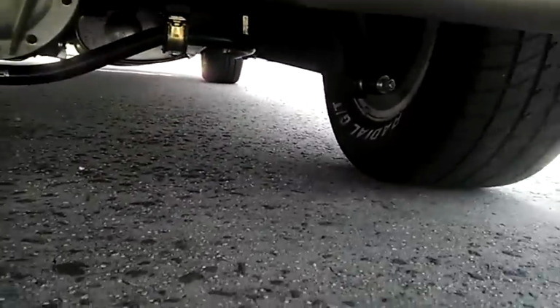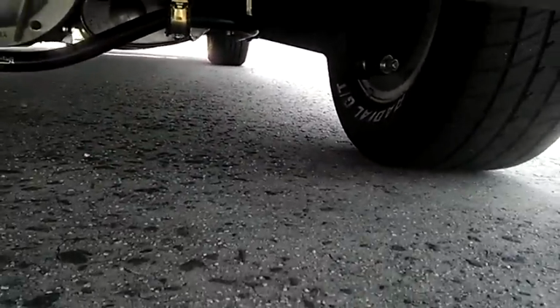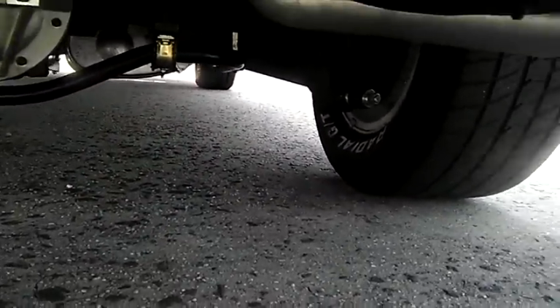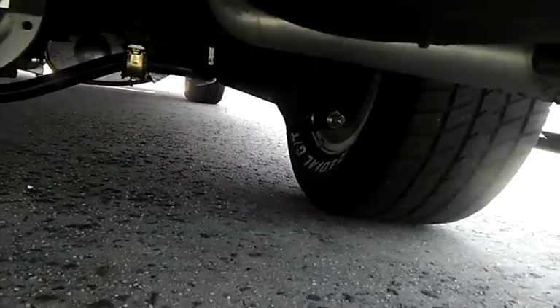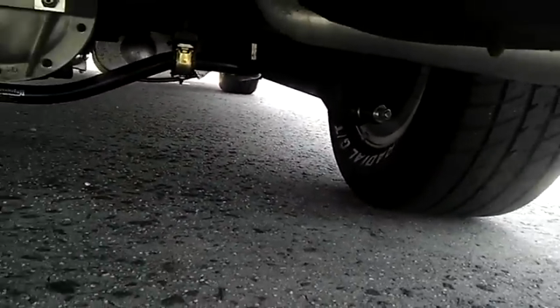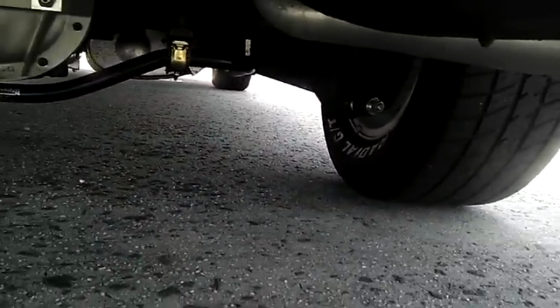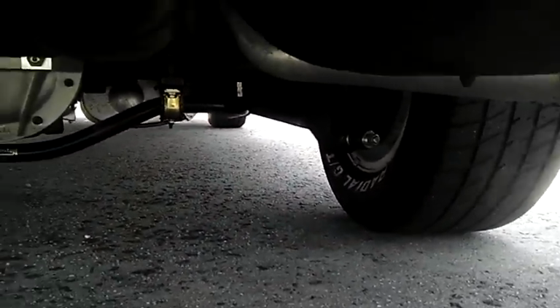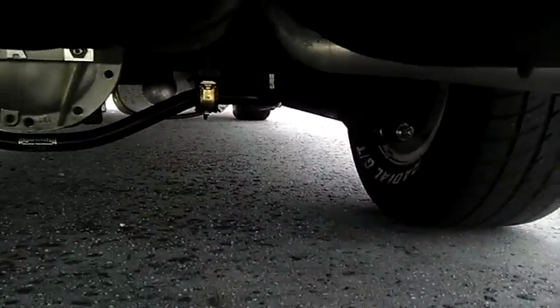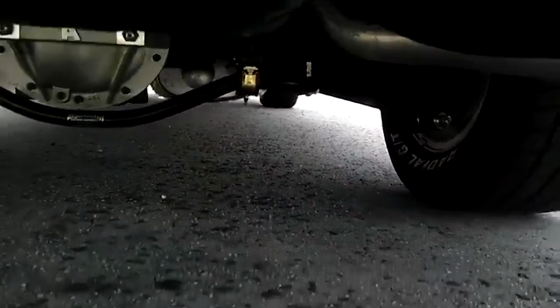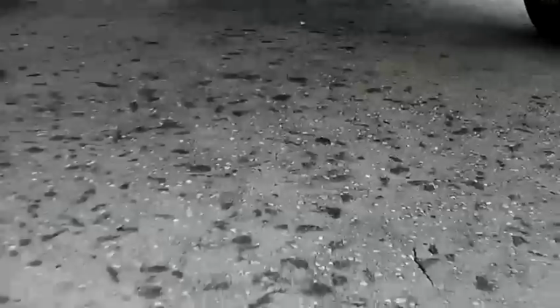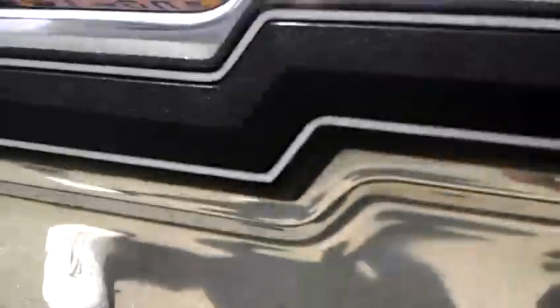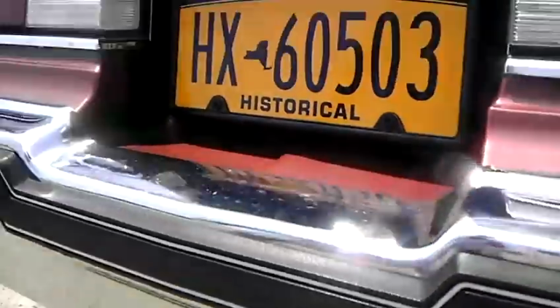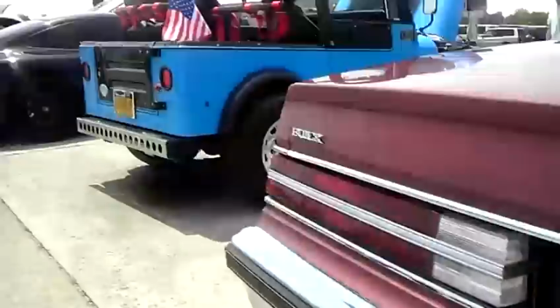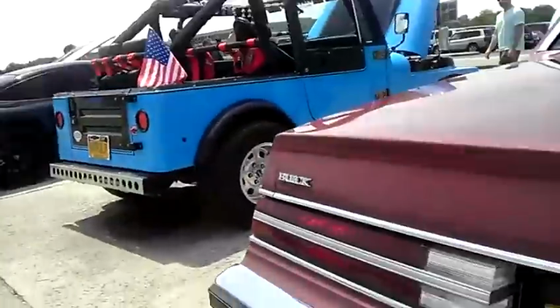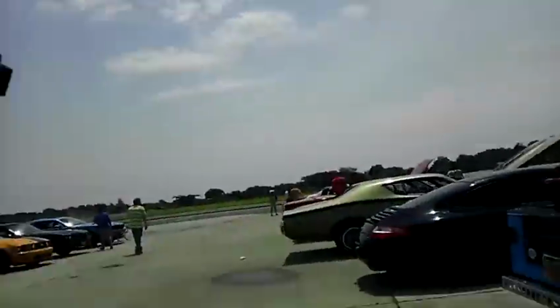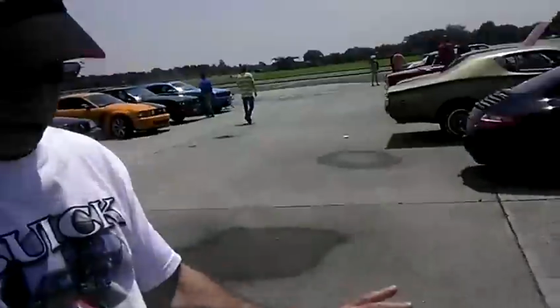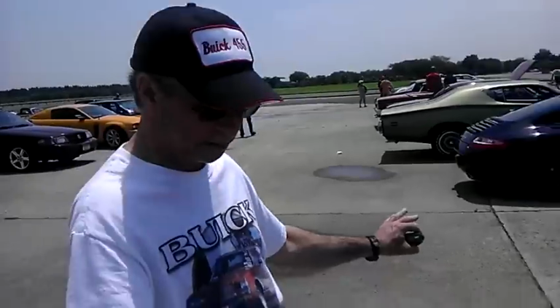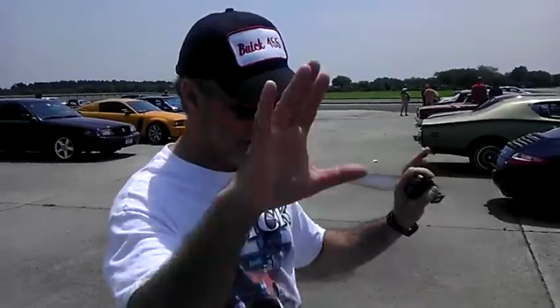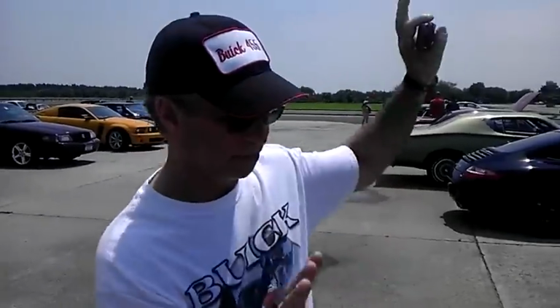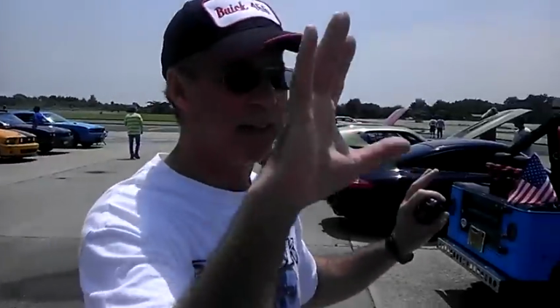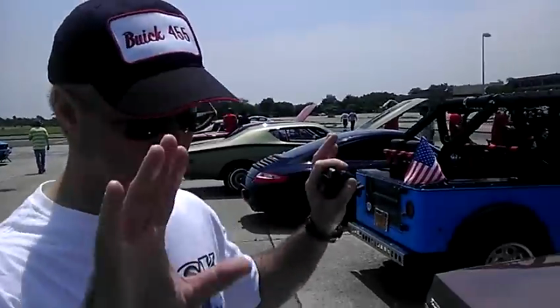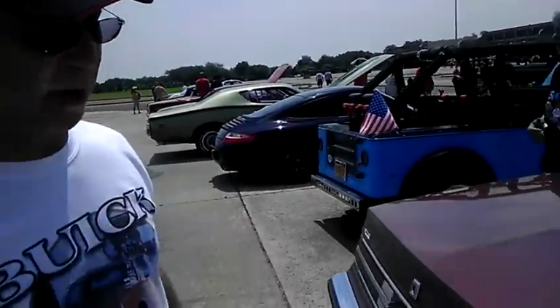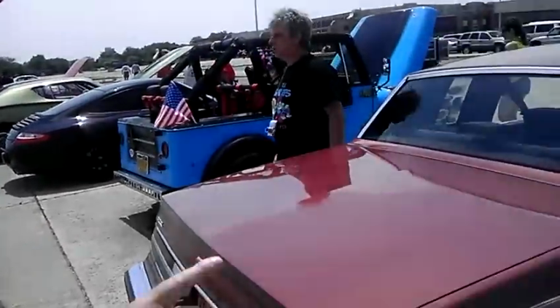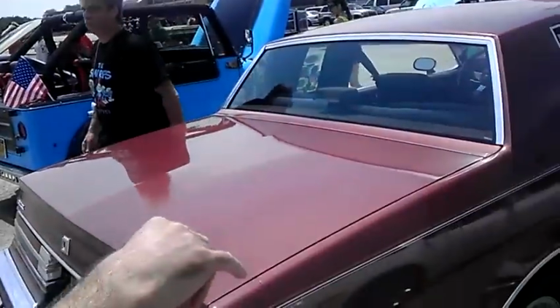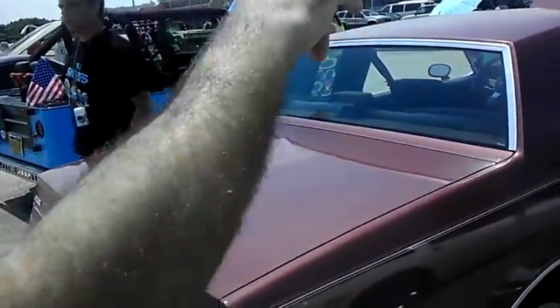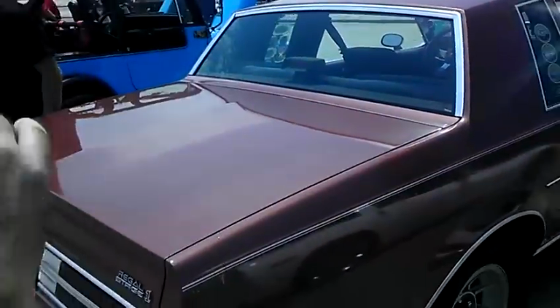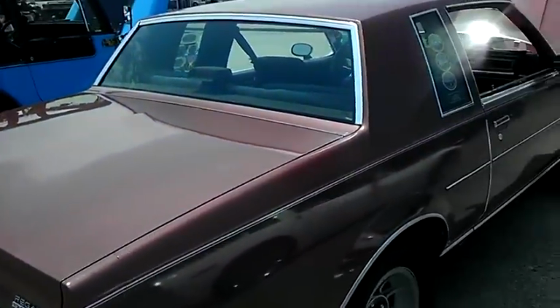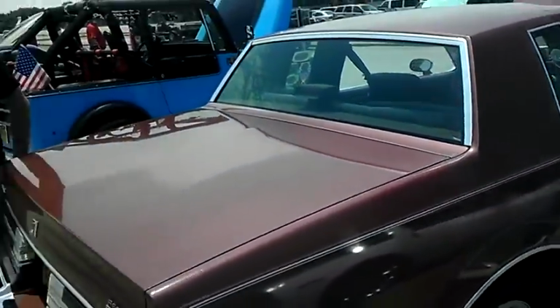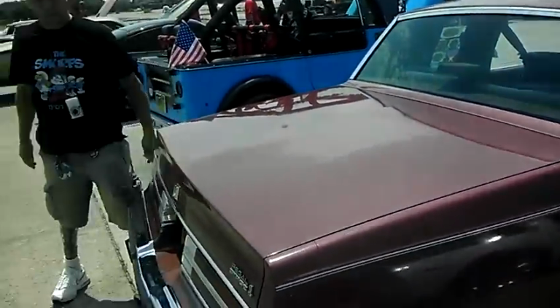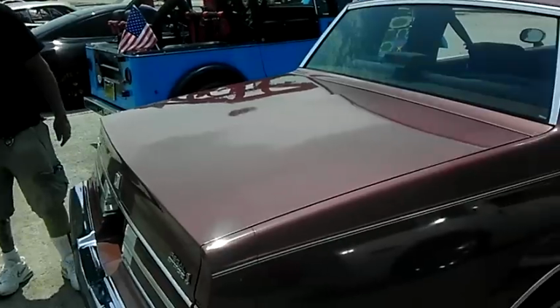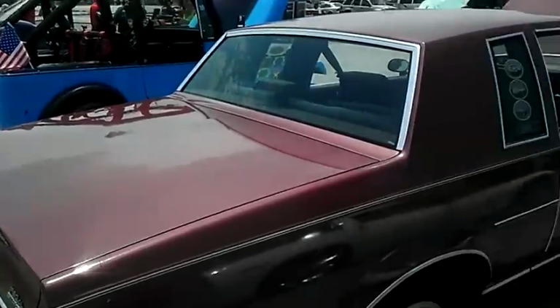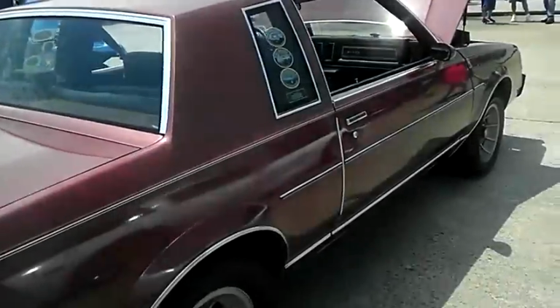Now, this rear stabilizer bar works so good — that looks double the thickness of the factory. It goes to the body instead of with the control arms, actually to the body. That works so good it took out the front — I don't need the front bar to save weight.